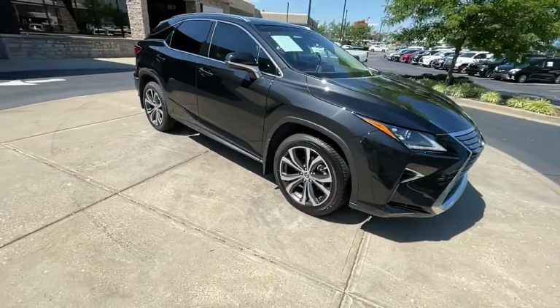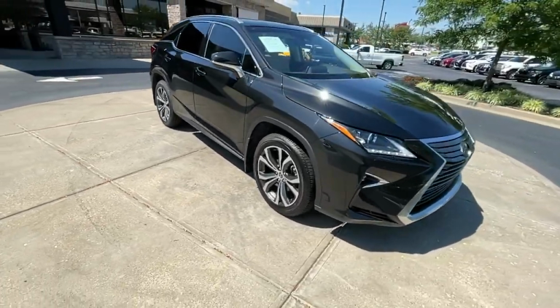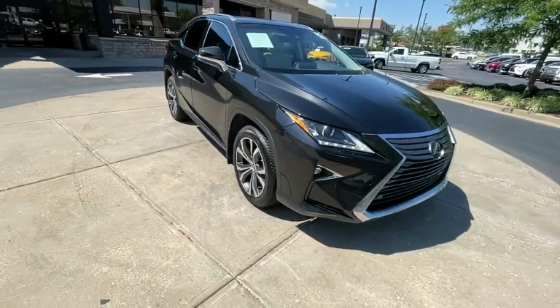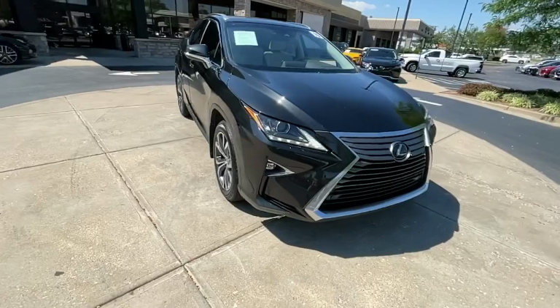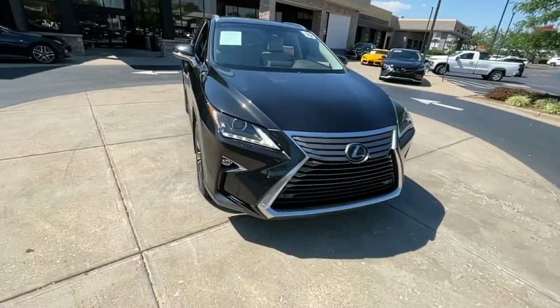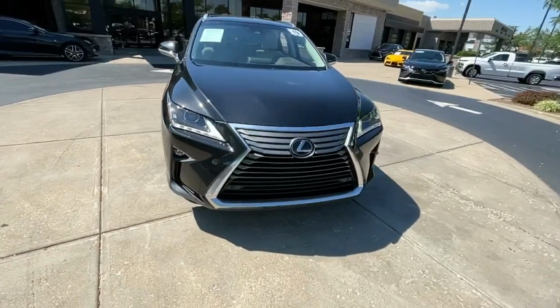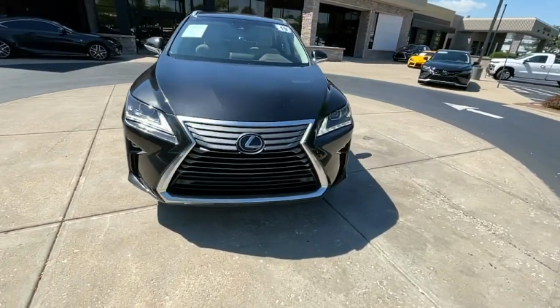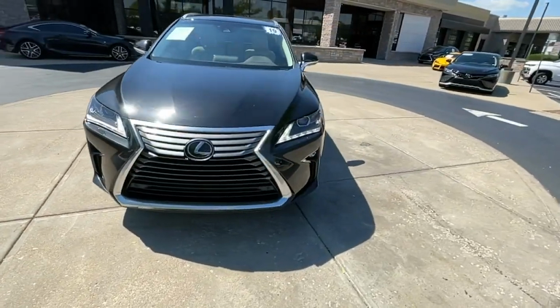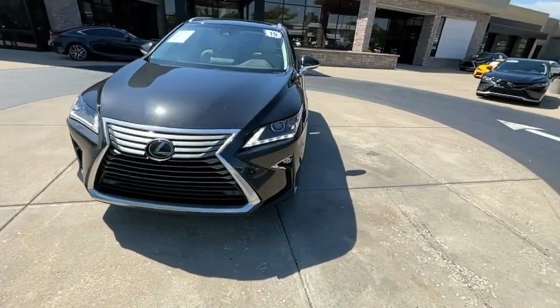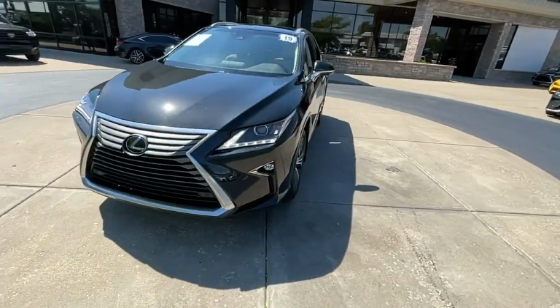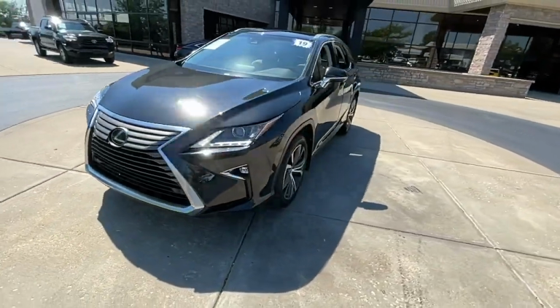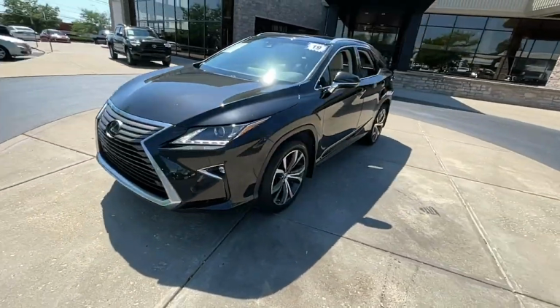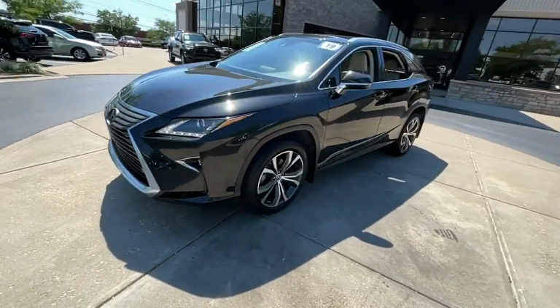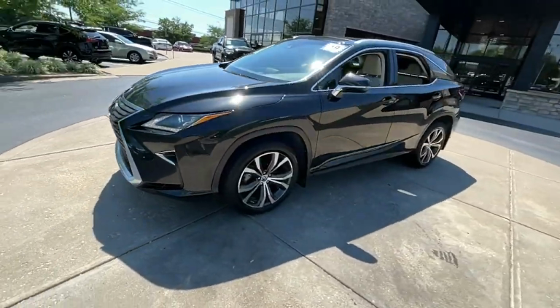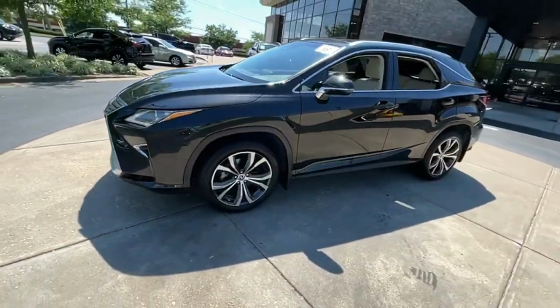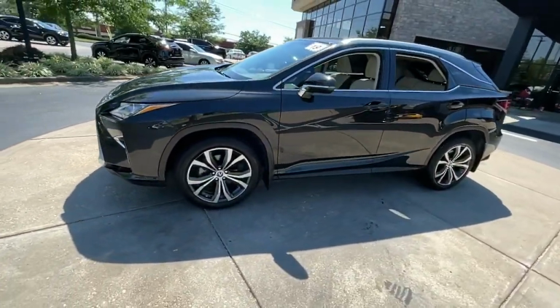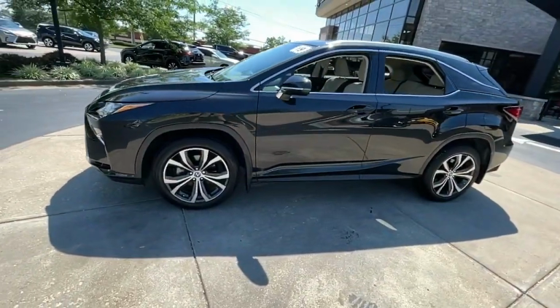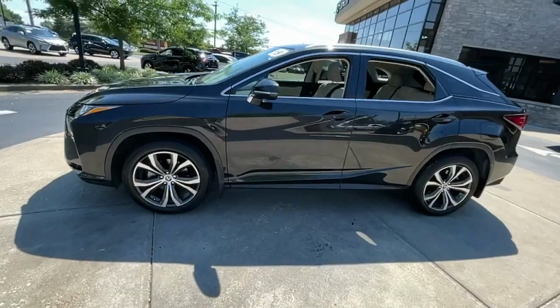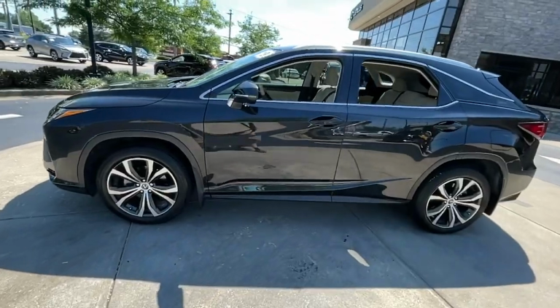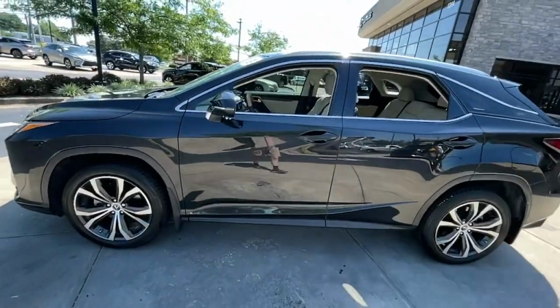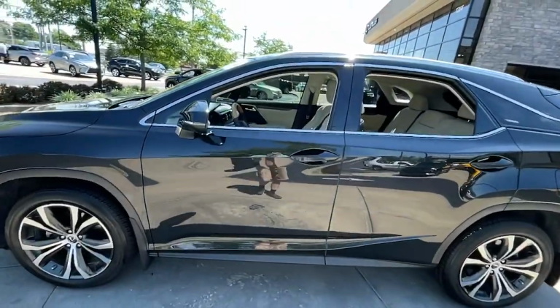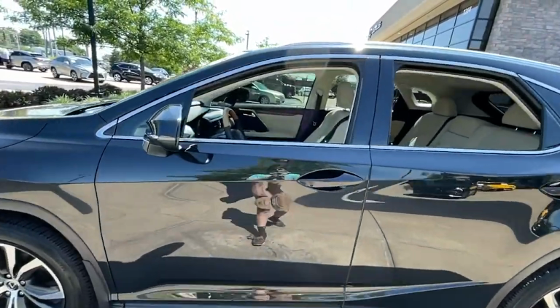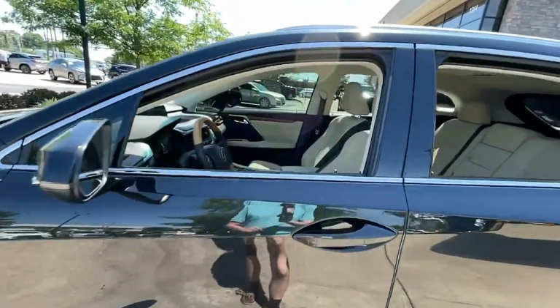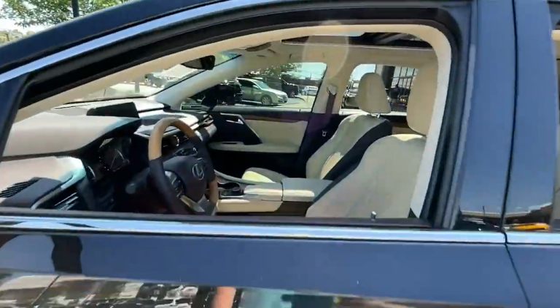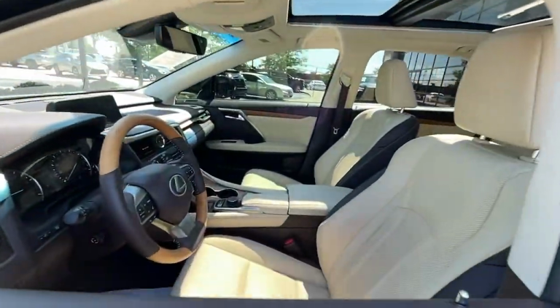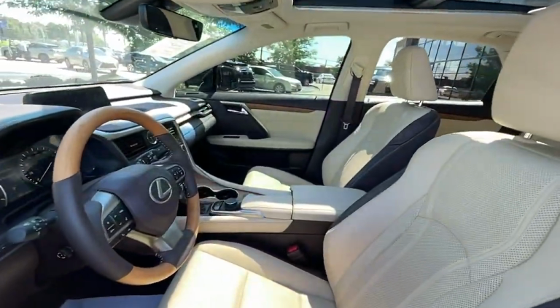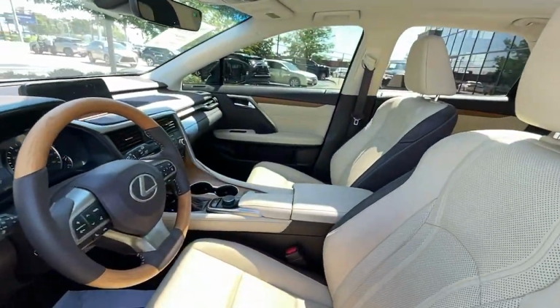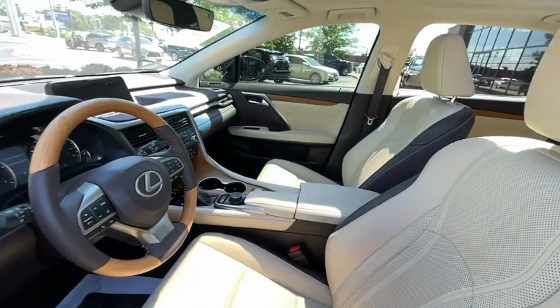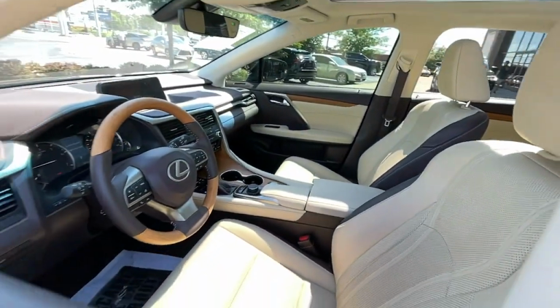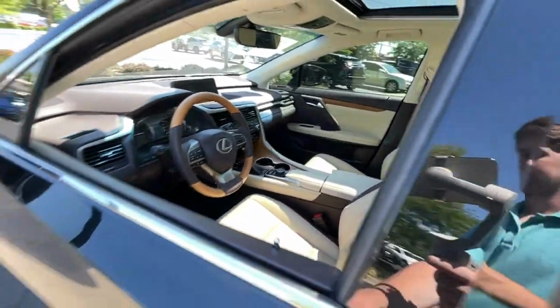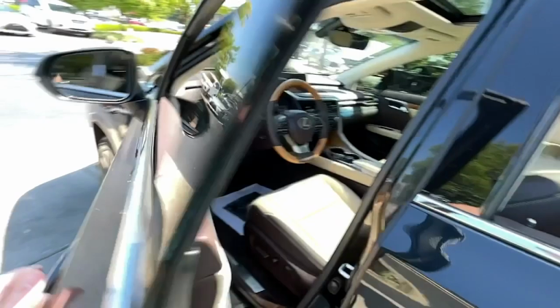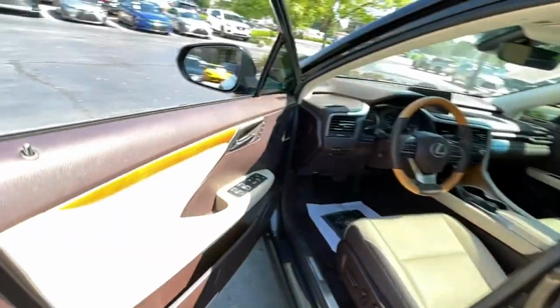From its peaceful high-end cabin to its flexible seating options and a host of desirable amenities, this SUV was designed to wow and delight. The following are some of this vehicle's highlighted options.